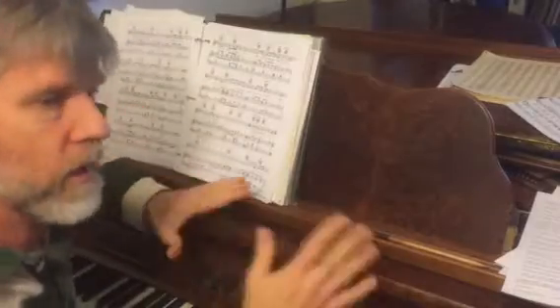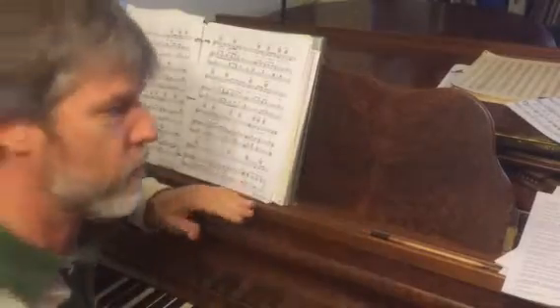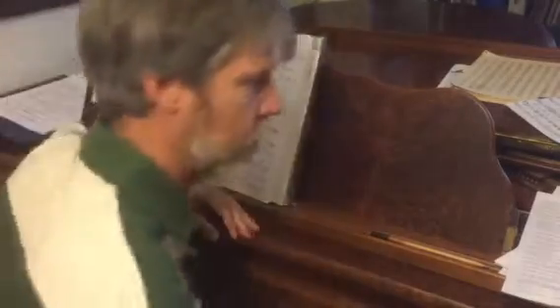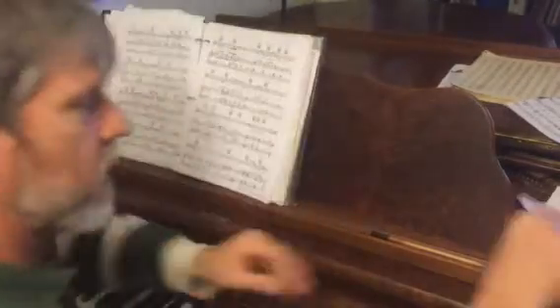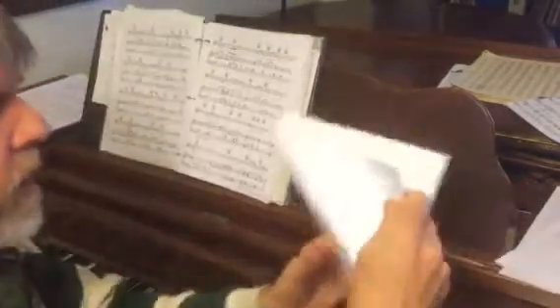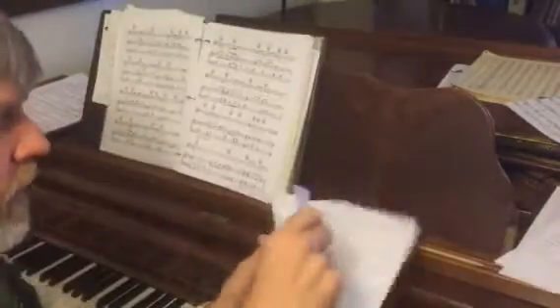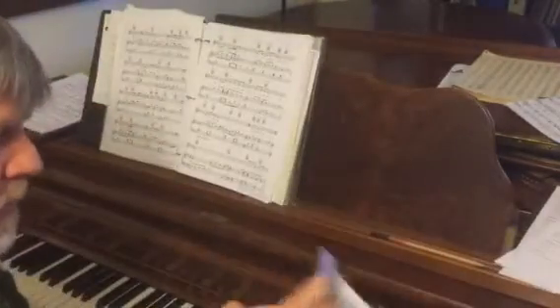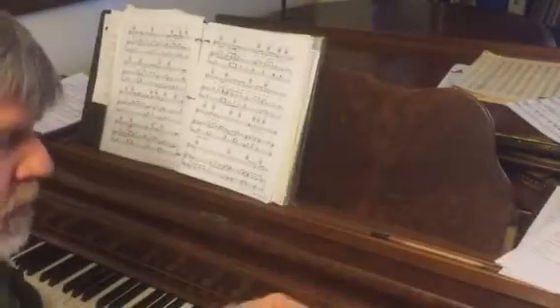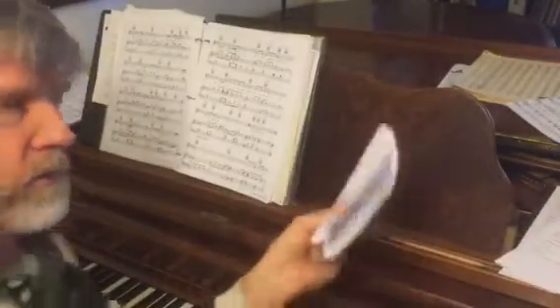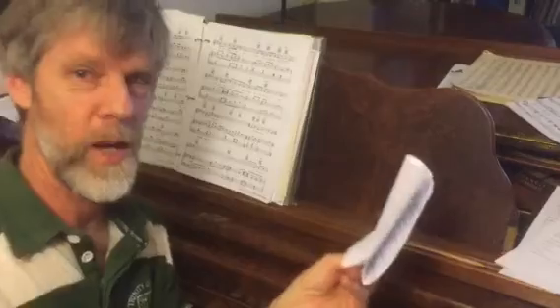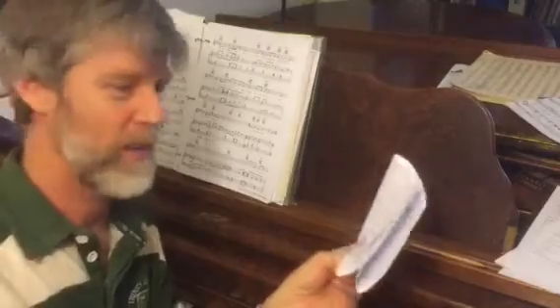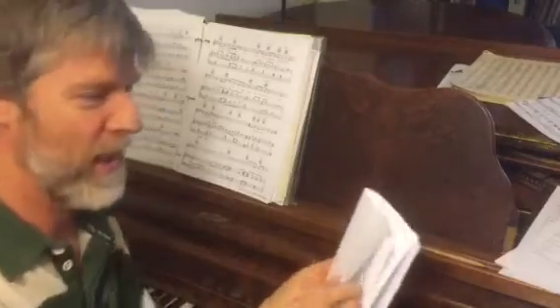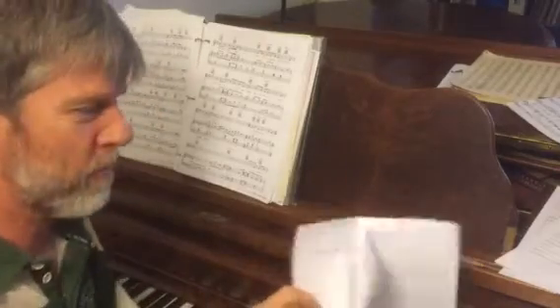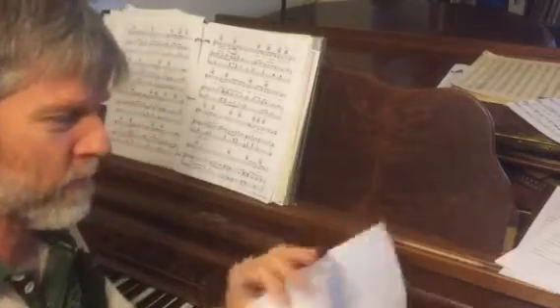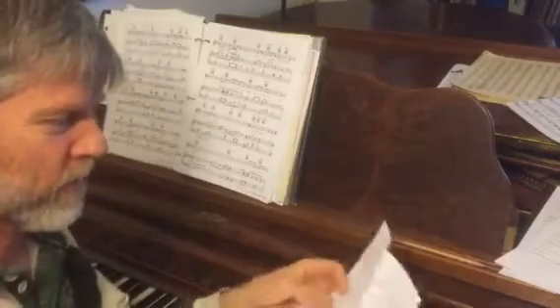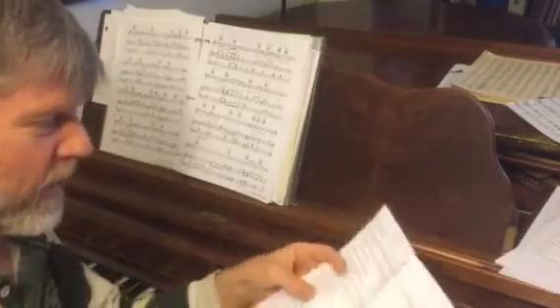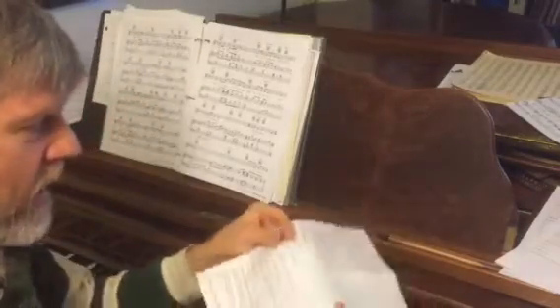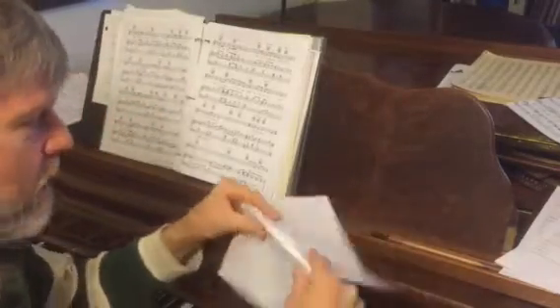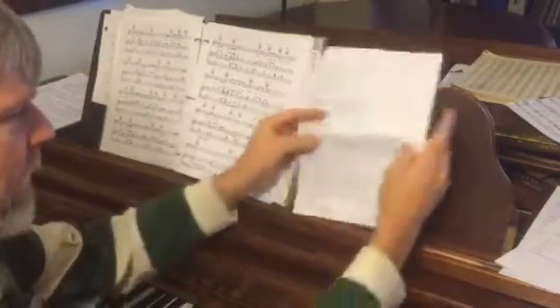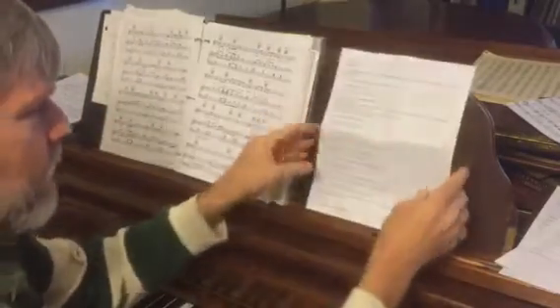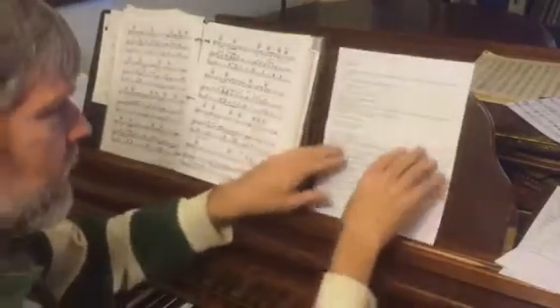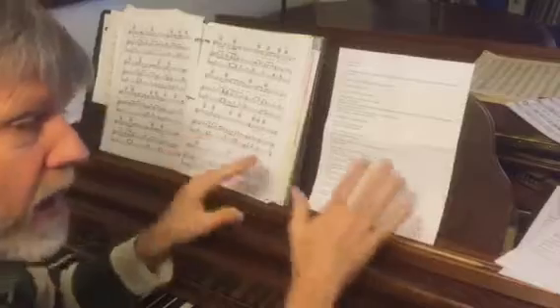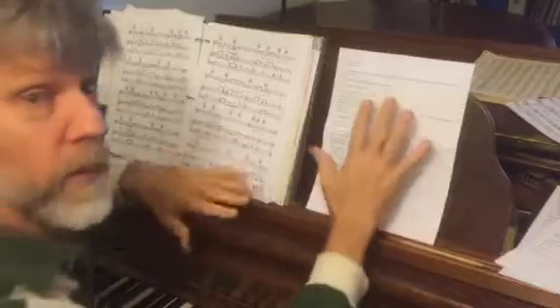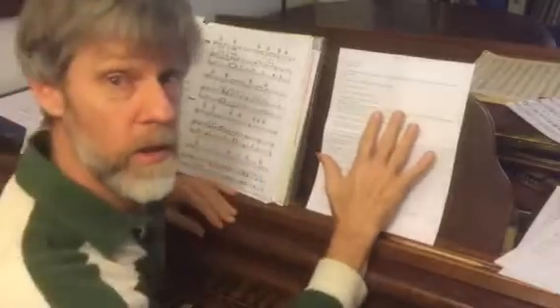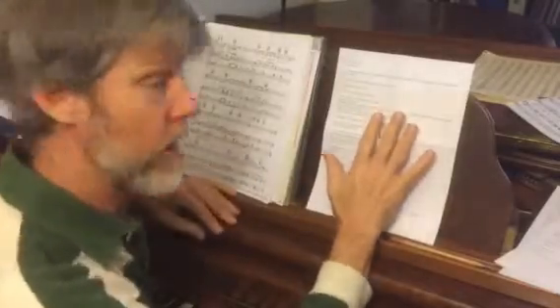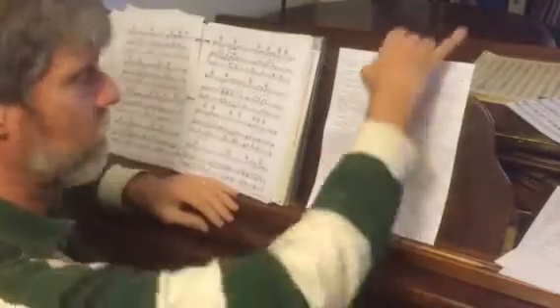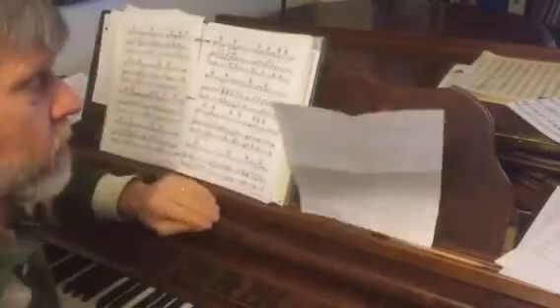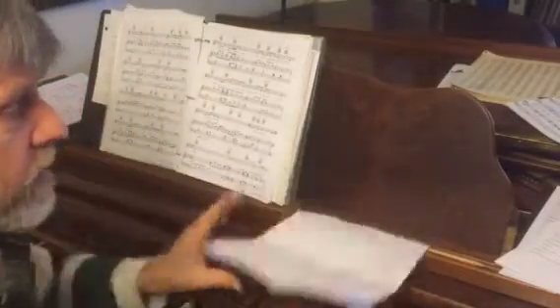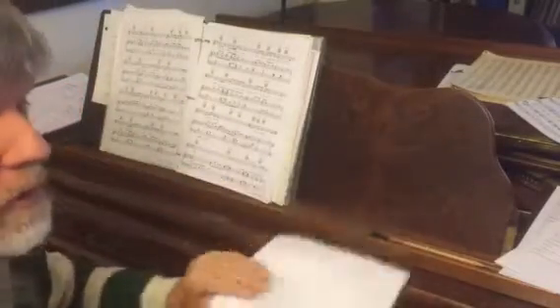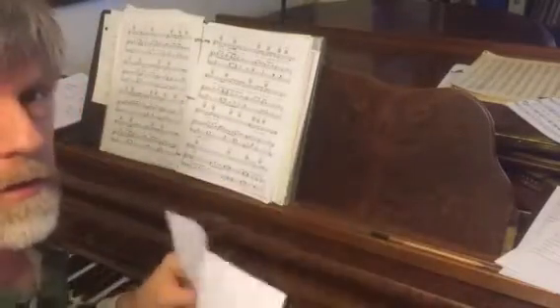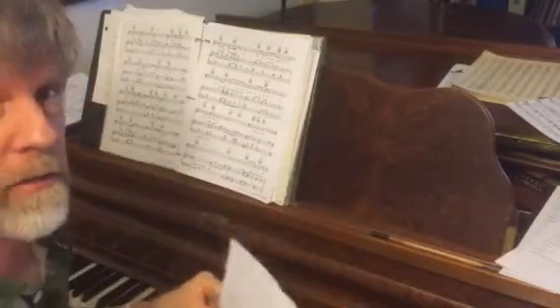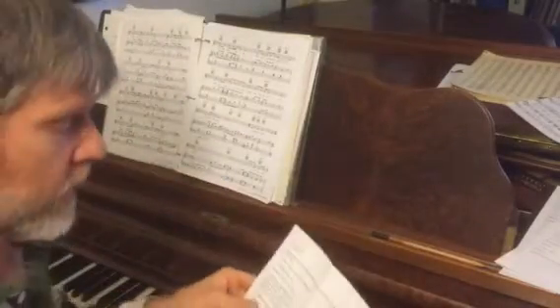Make it obvious for your accompanist. Don't hand them a piece of paper that's folded up, because they have to unfold it to figure out where they're starting and how to make it stand on the music desk. I have to put the music on the music desk — if it falls over in the middle of your audition, you don't have accompaniment.